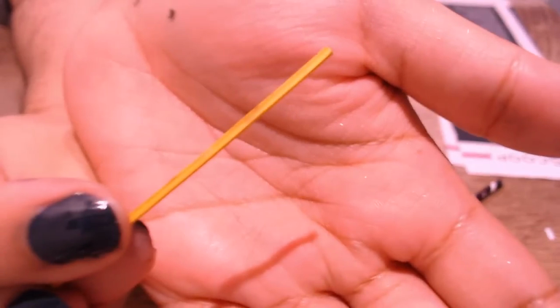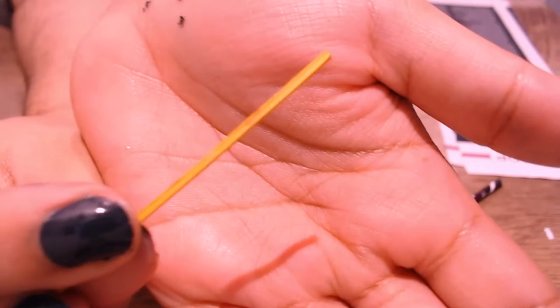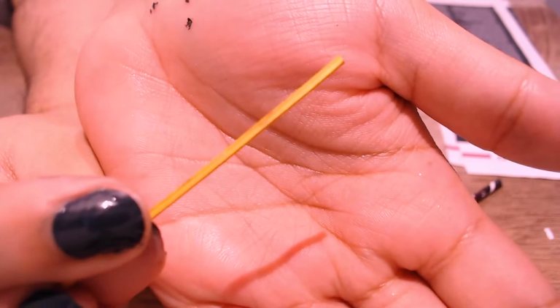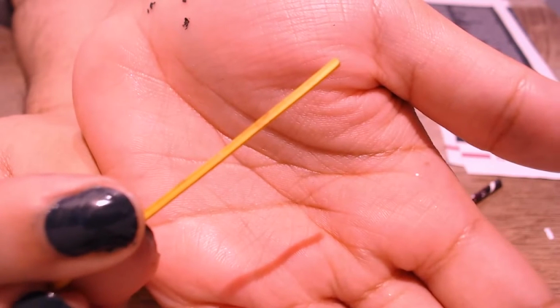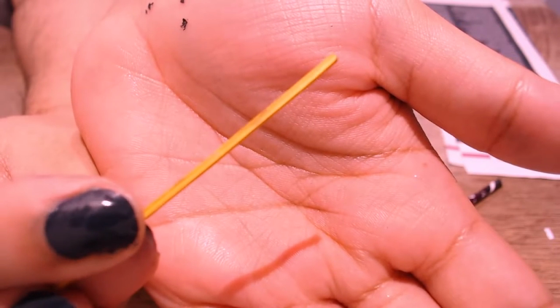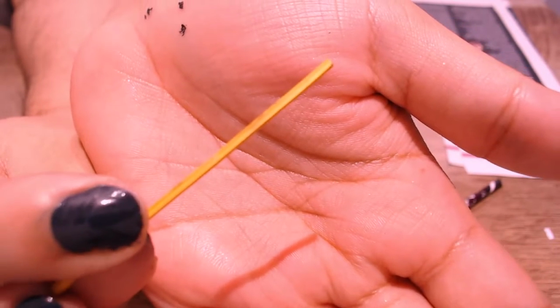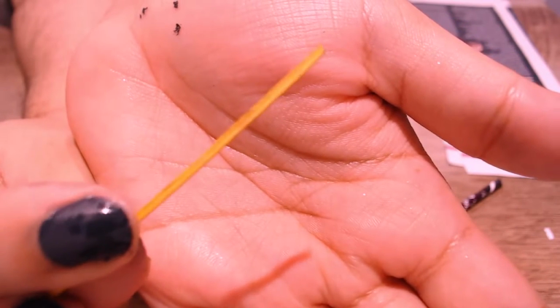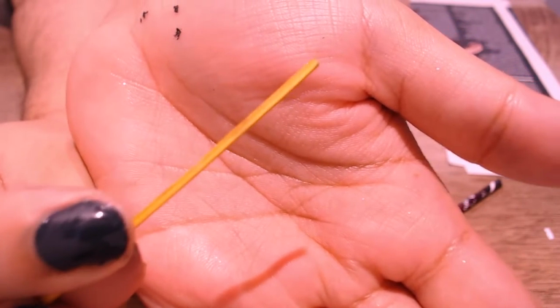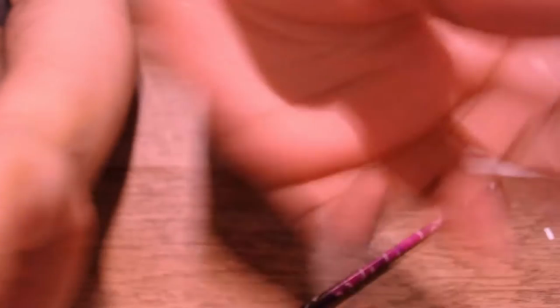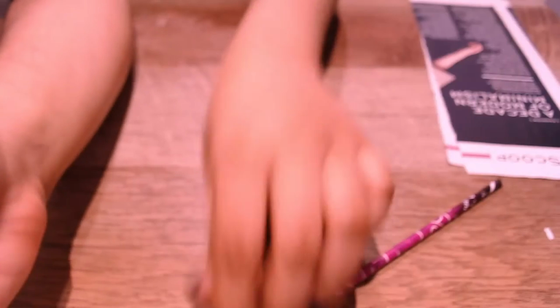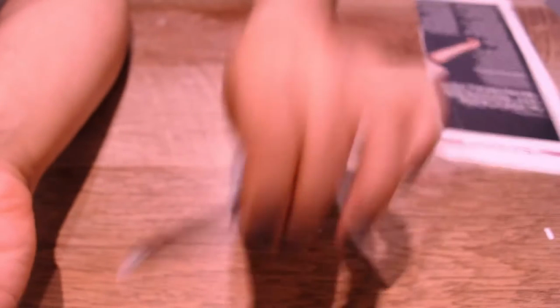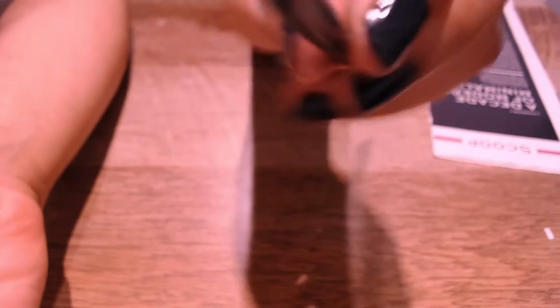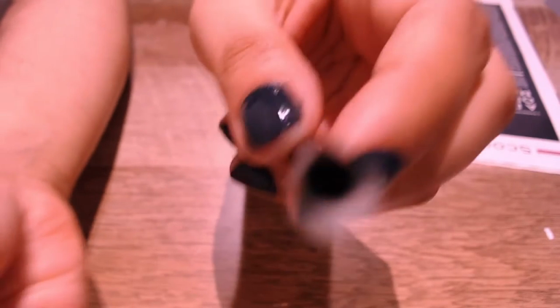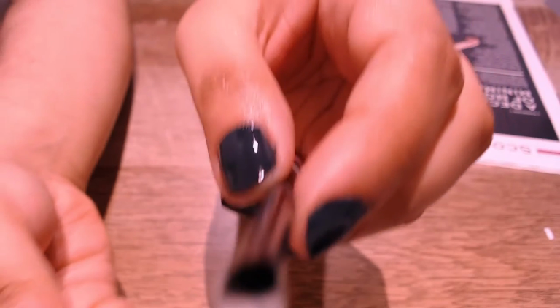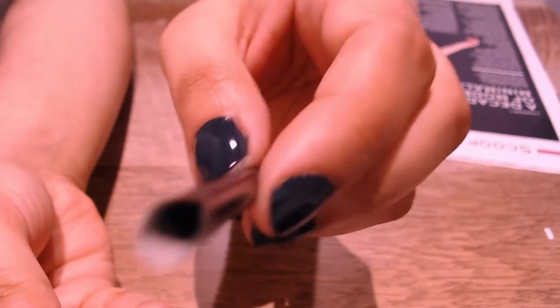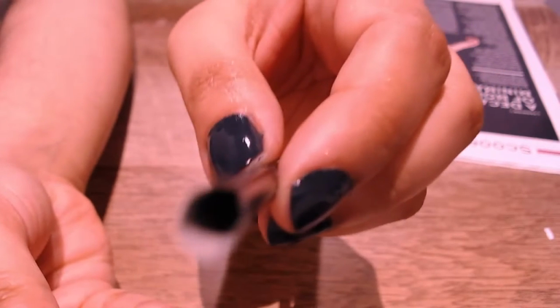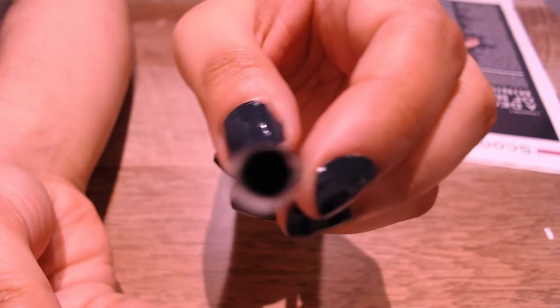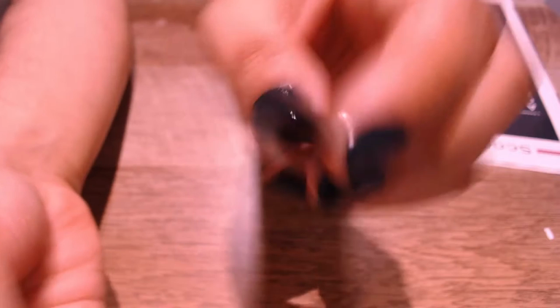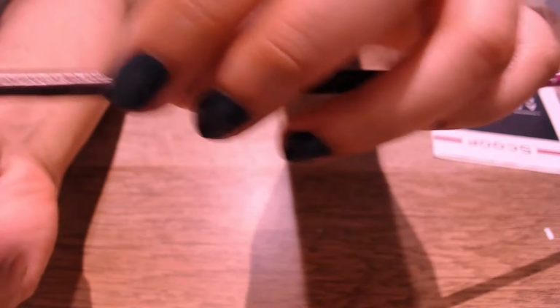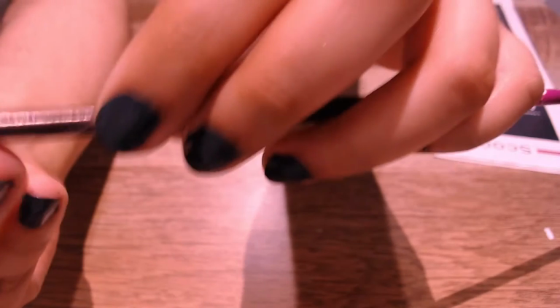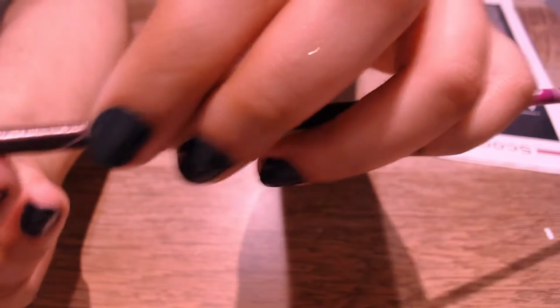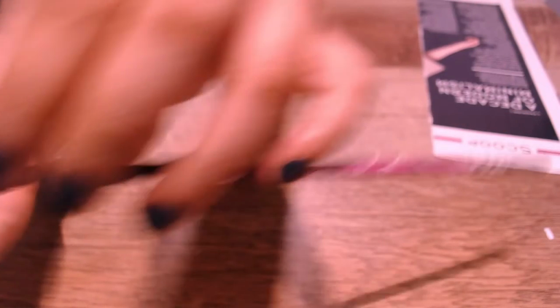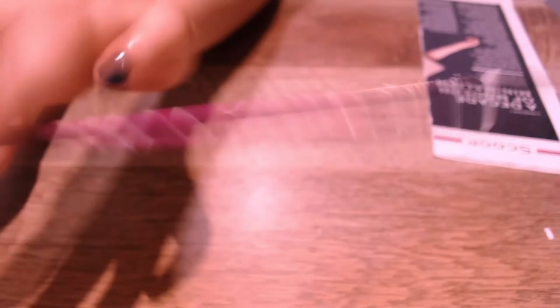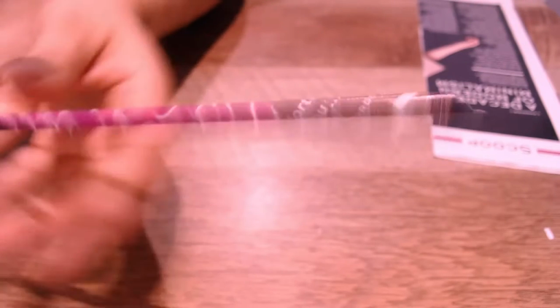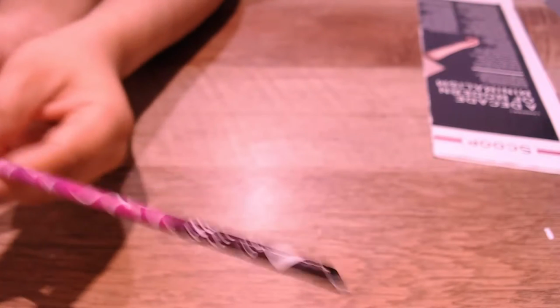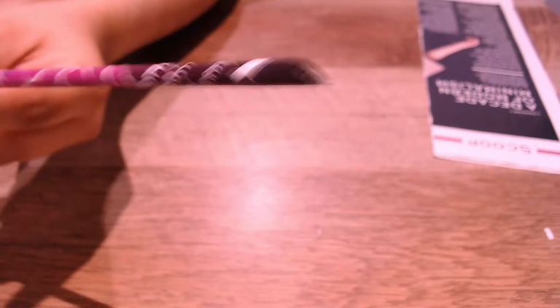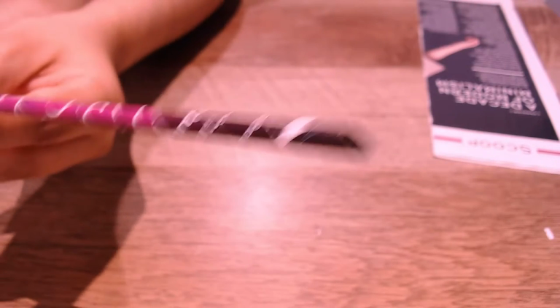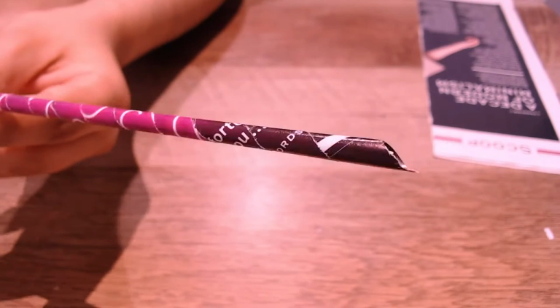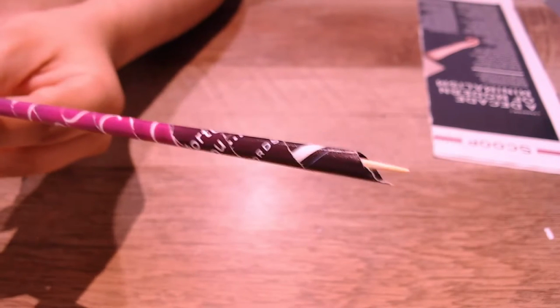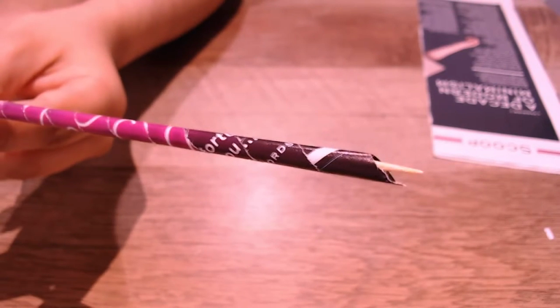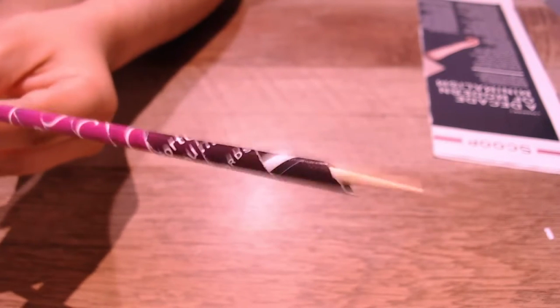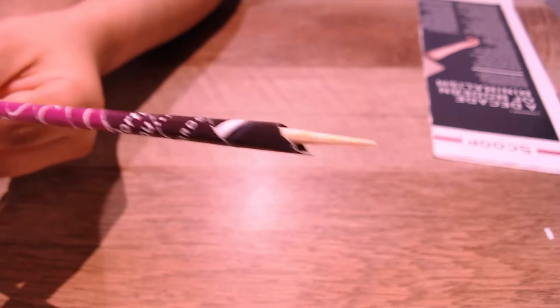If your skewer — or whatever you're using — gets stuck inside of the roll, use the extra little tiny stick to push it out. You can use anything as long as it's small enough to fit.